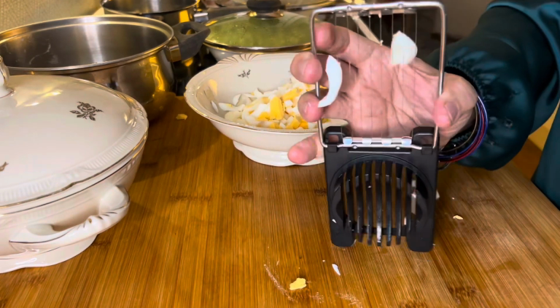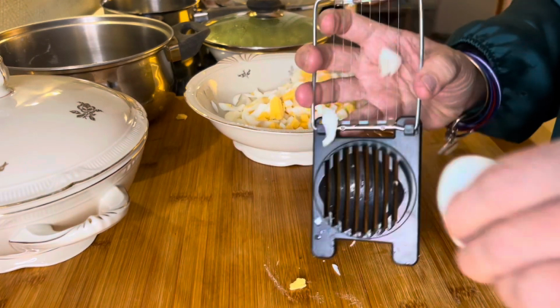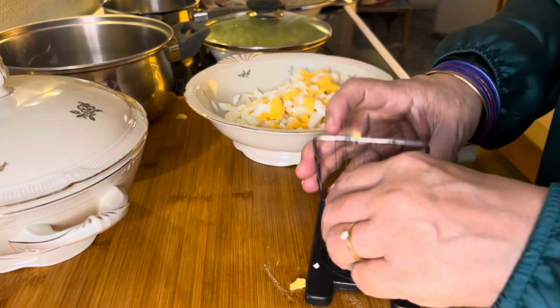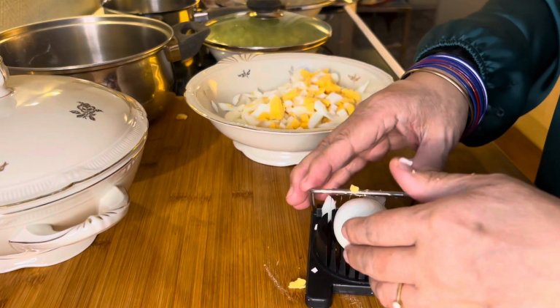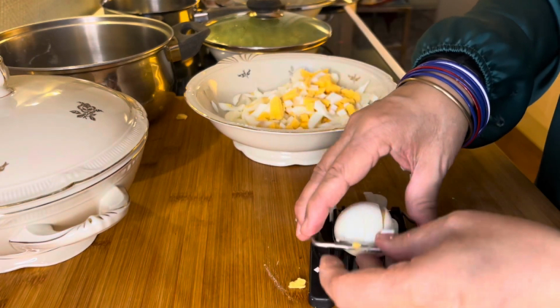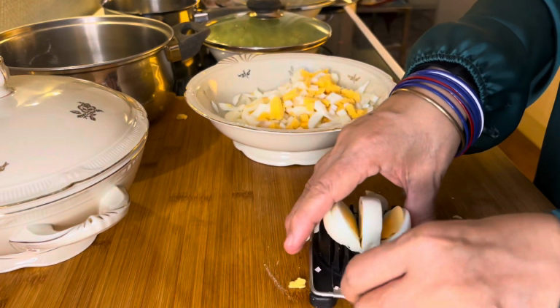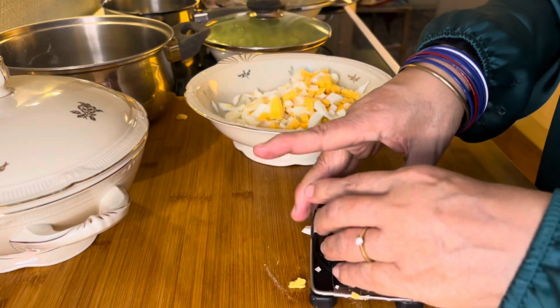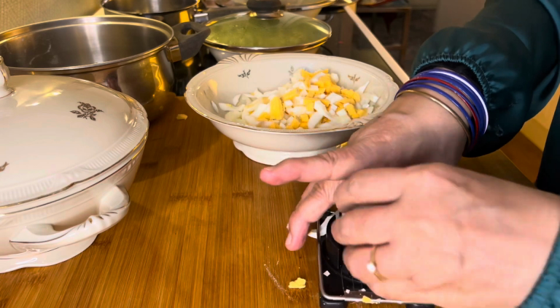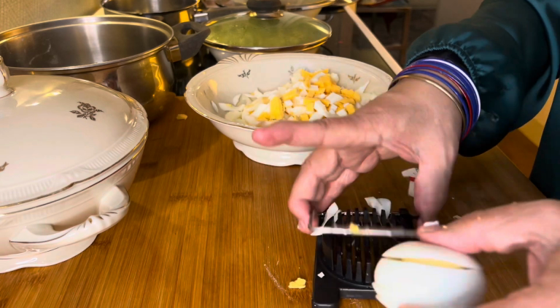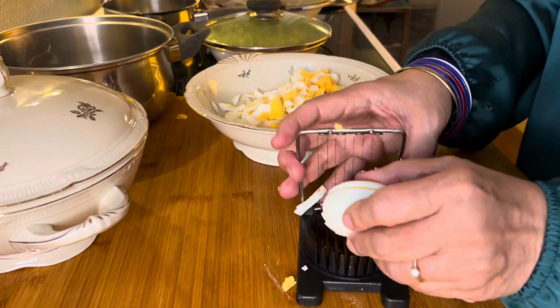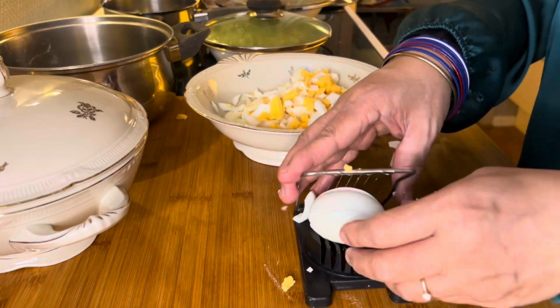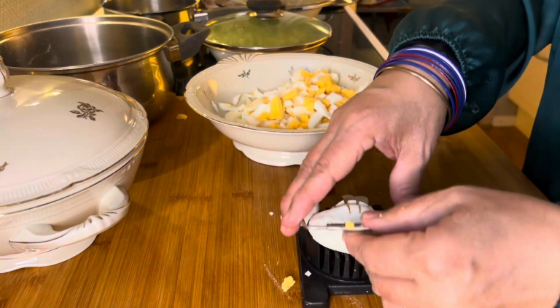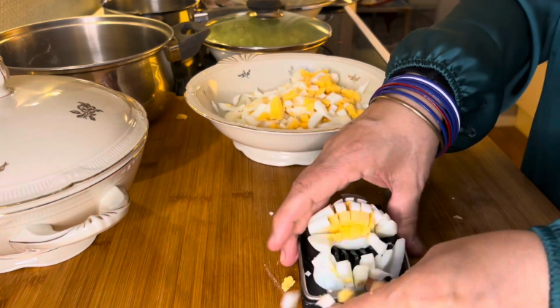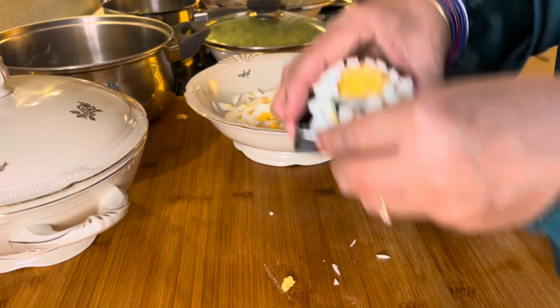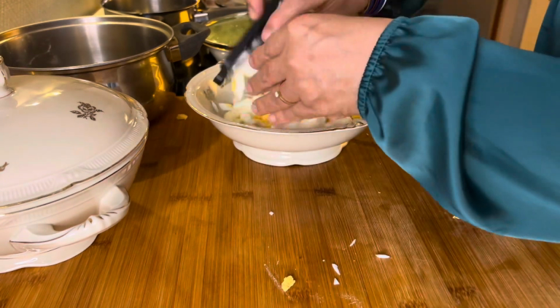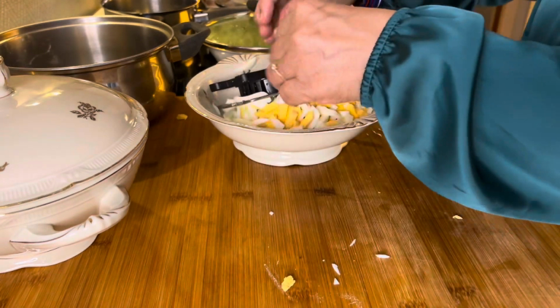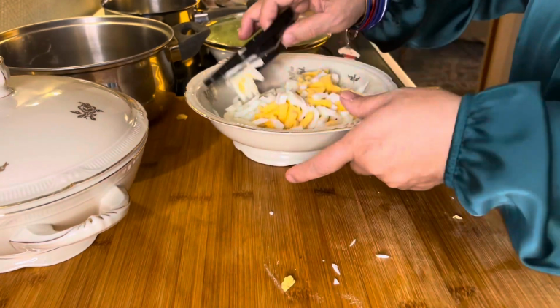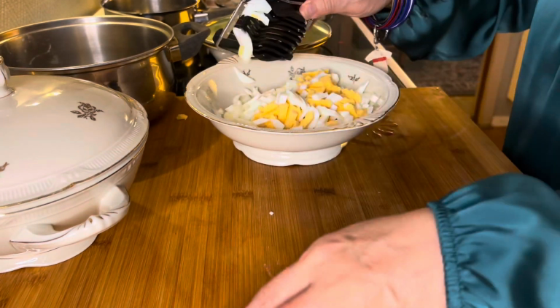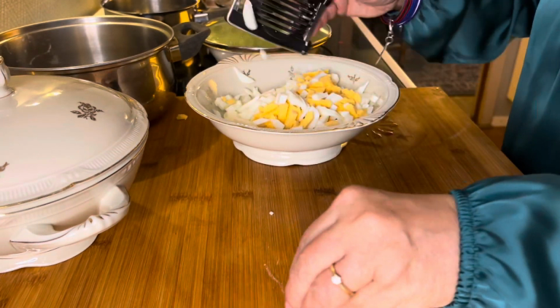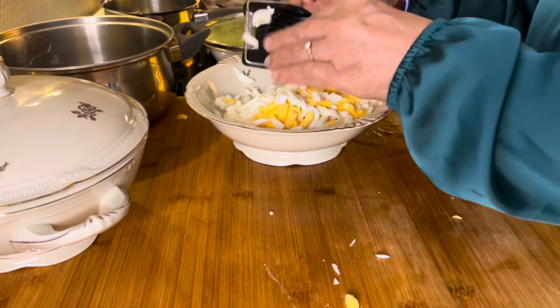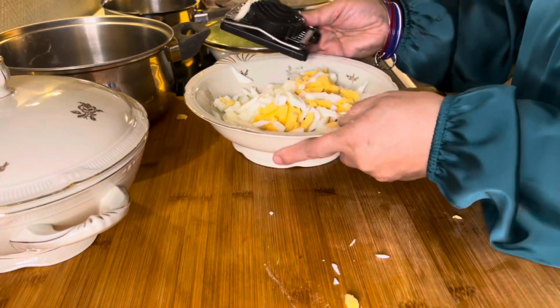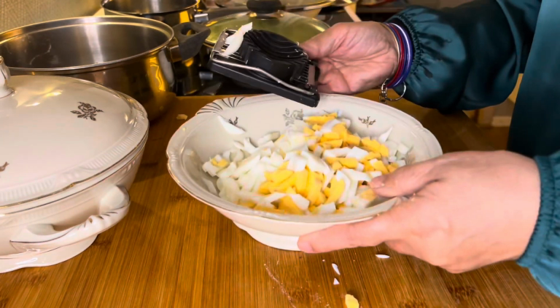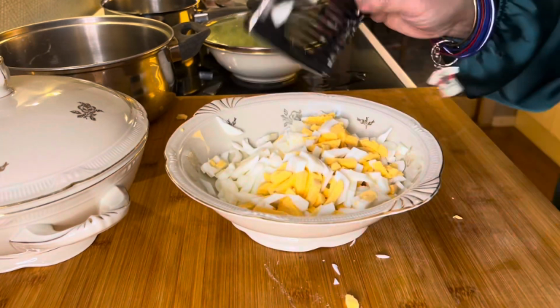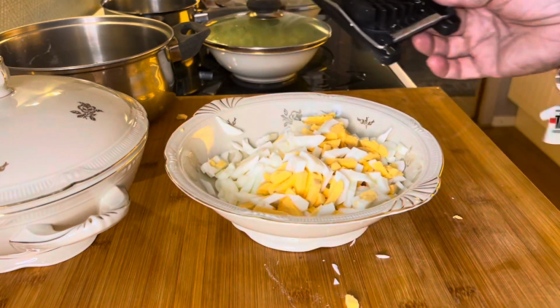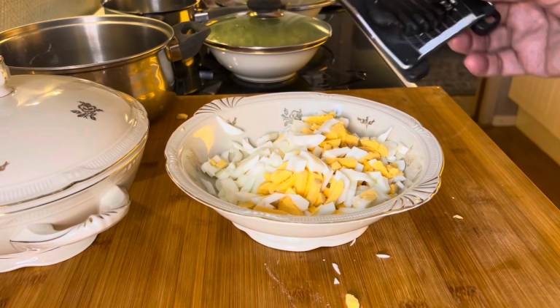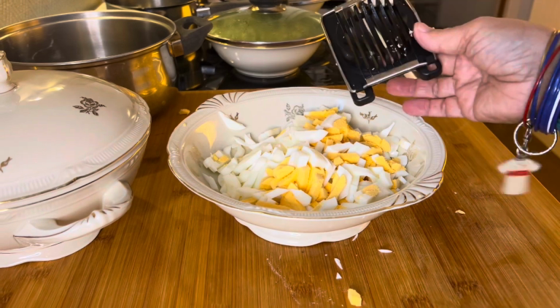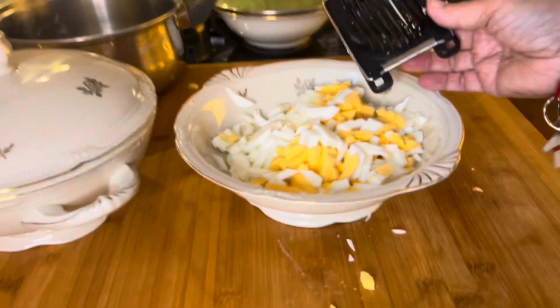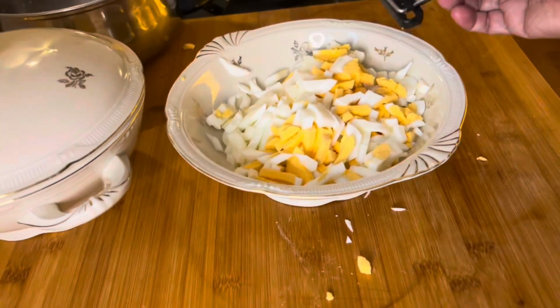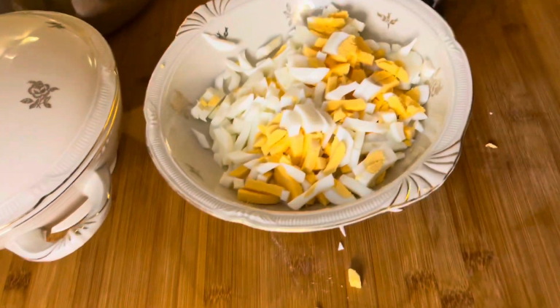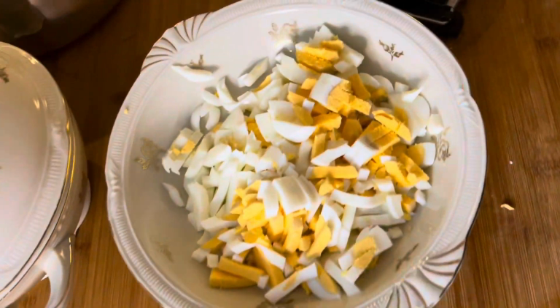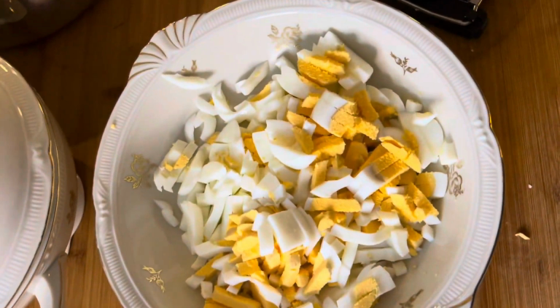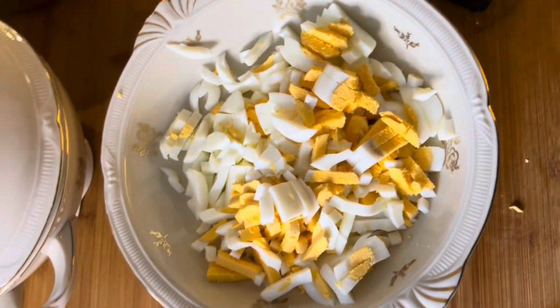A lot of eggs — six pieces, guys — and then cut them into small bites like this. That's it, guys — that is the egg.